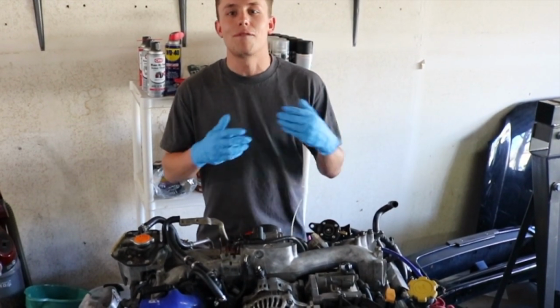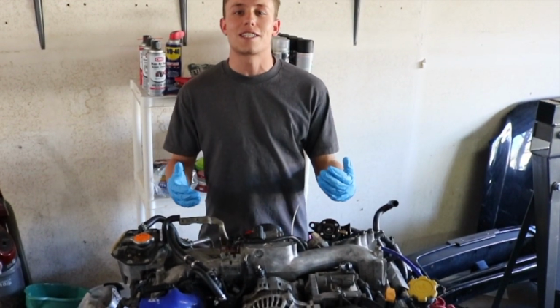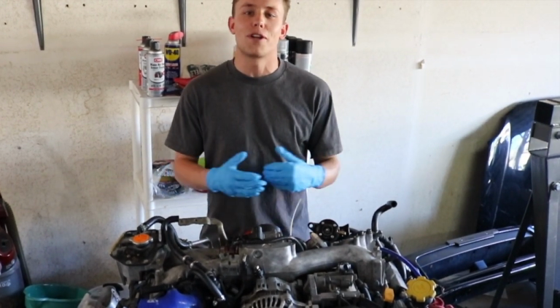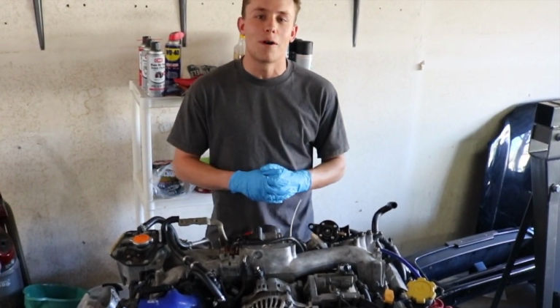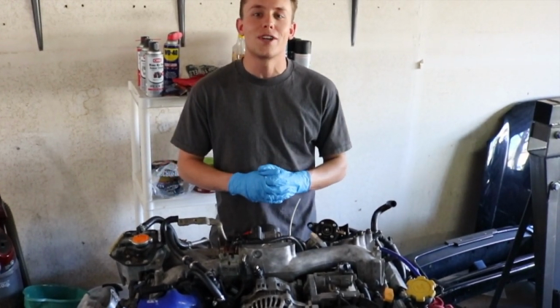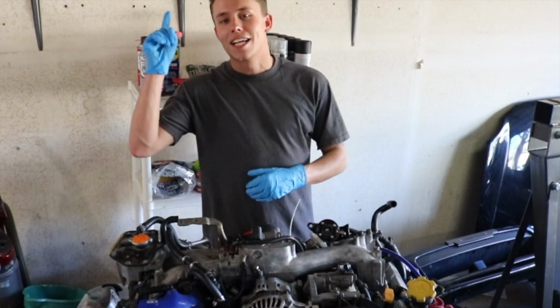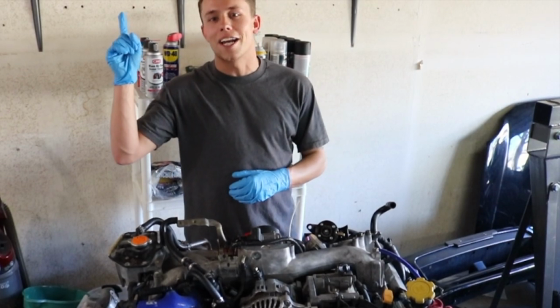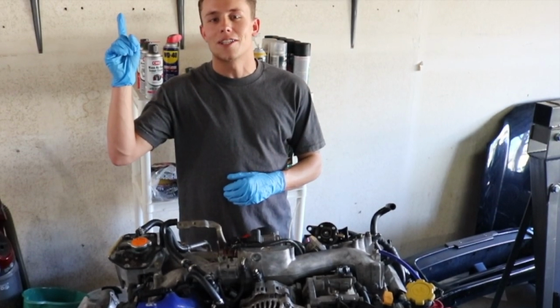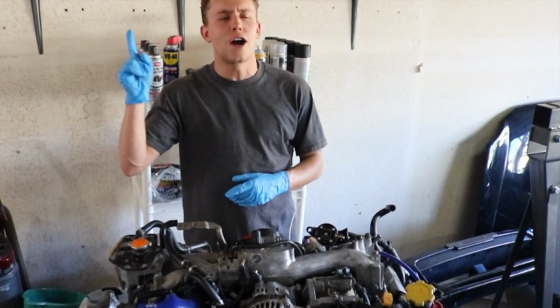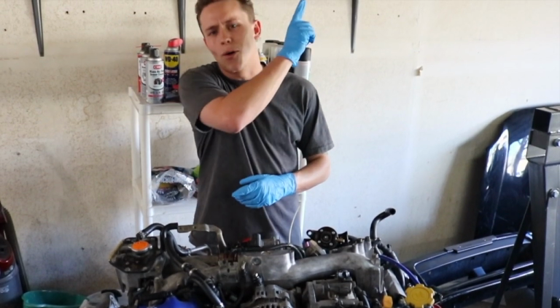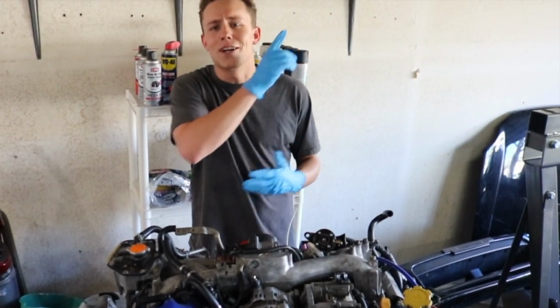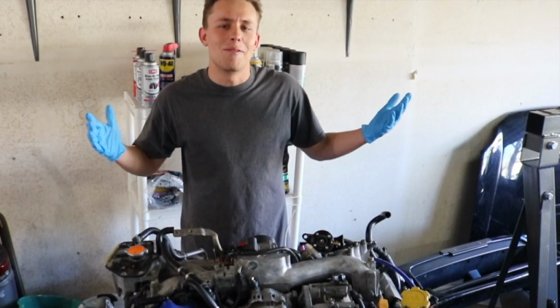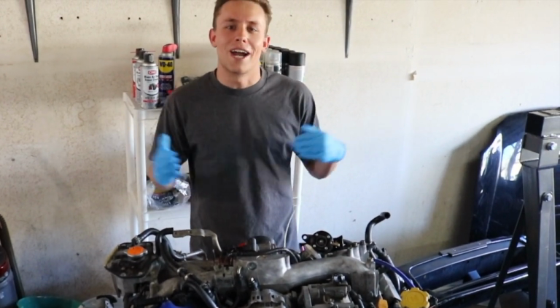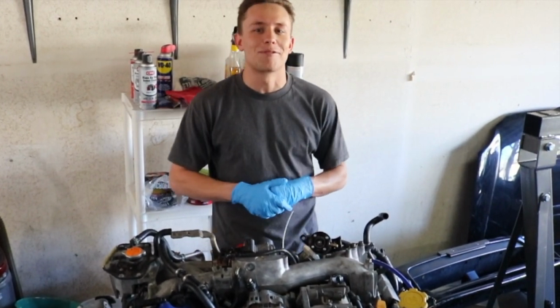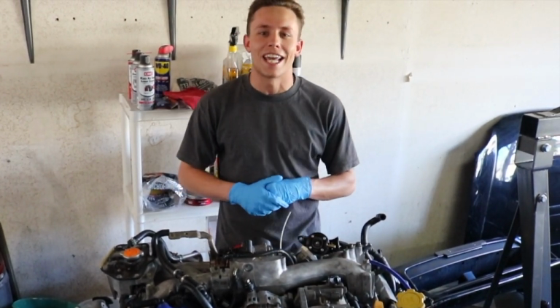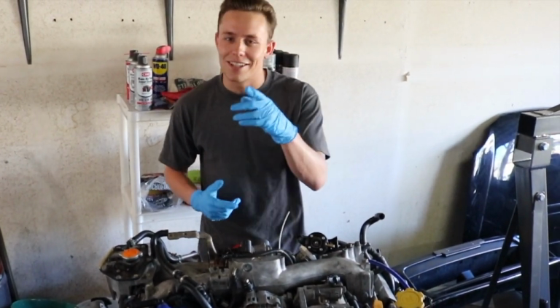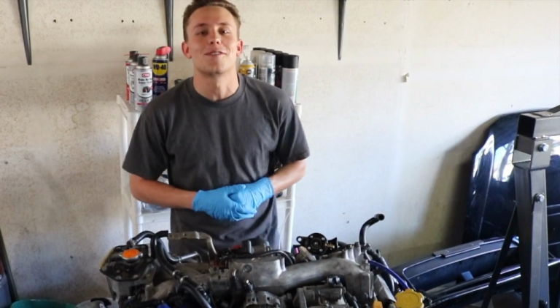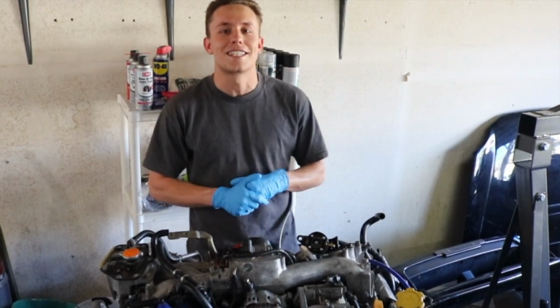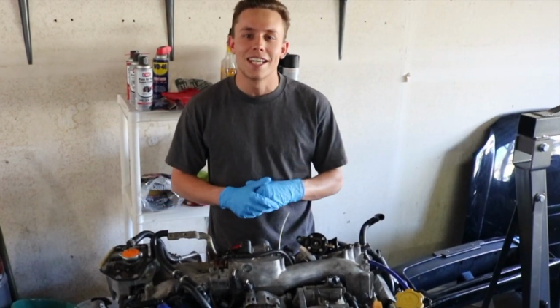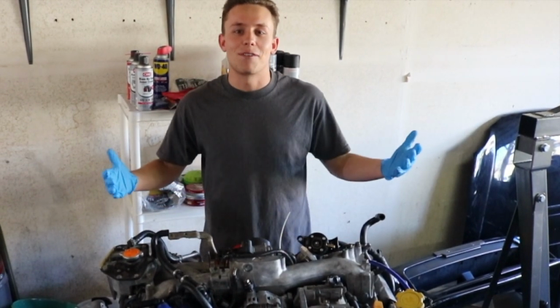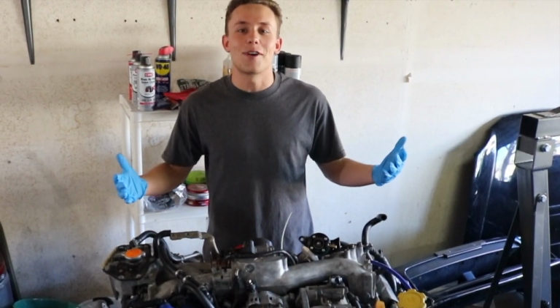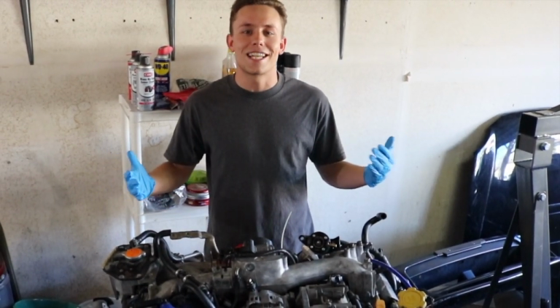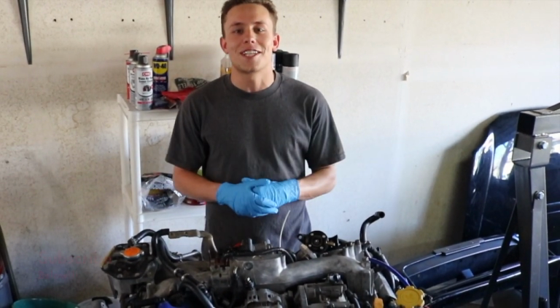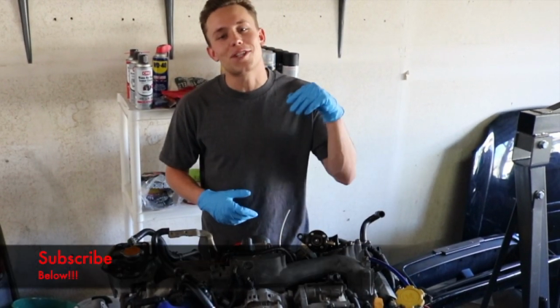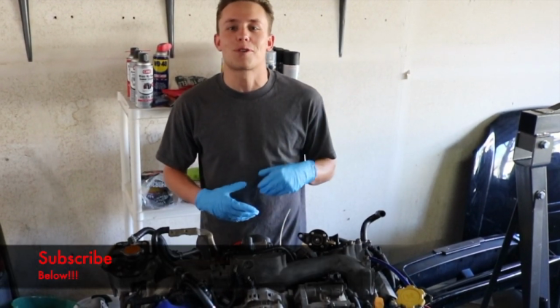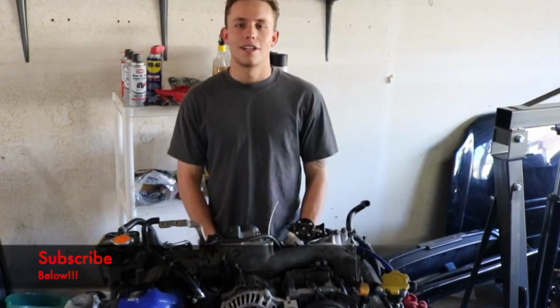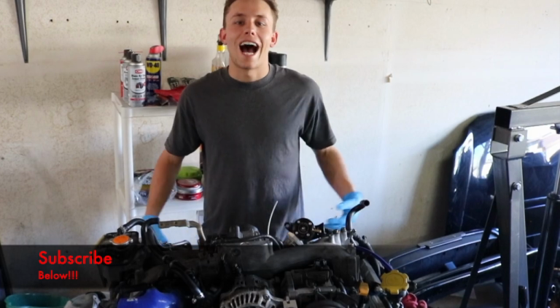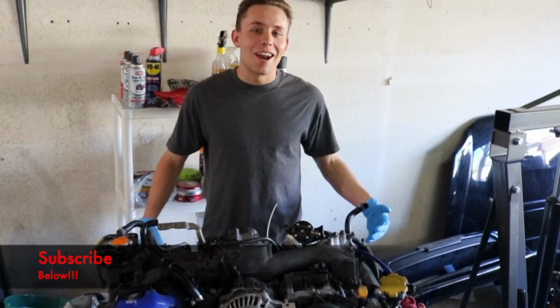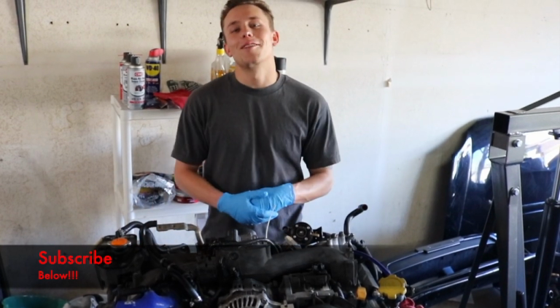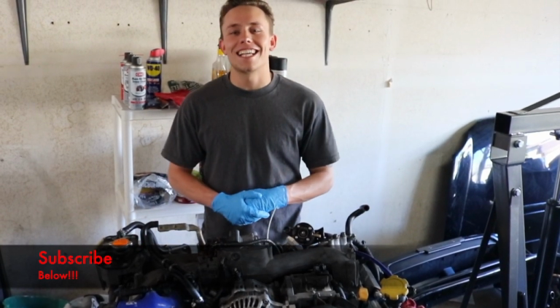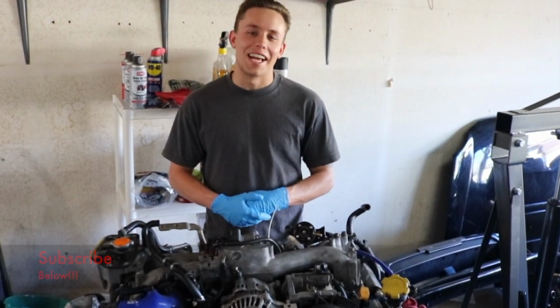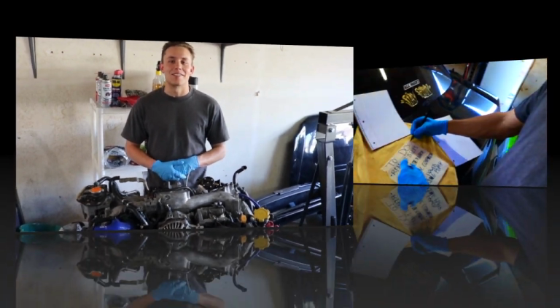If you'd like to see more videos from this series, click right here on this little card — somewhere out there you guys will find it and it'll take you to the rest of the series. If you guys enjoy the content, make sure you subscribe. I got a lot of work to do today, so let's get into it.